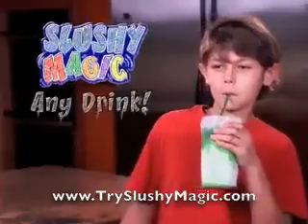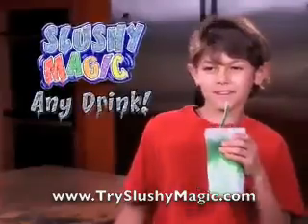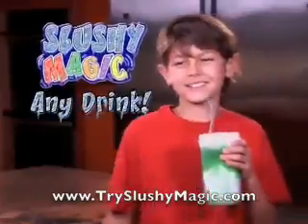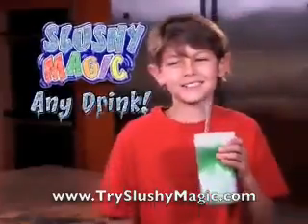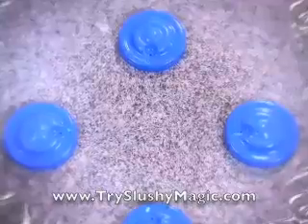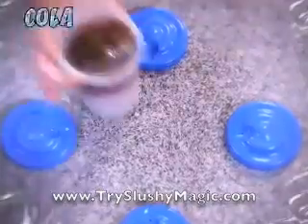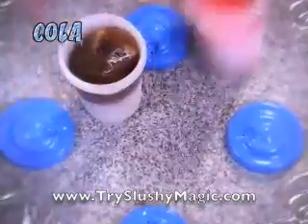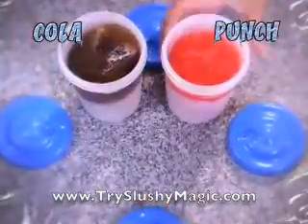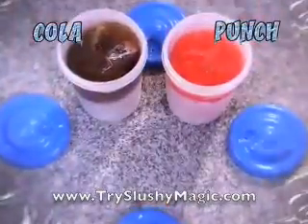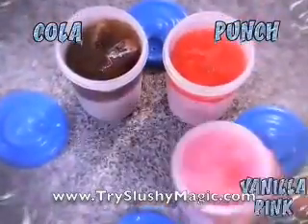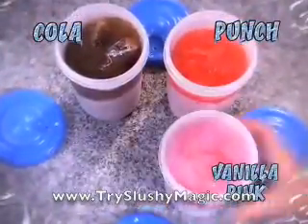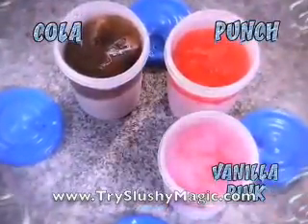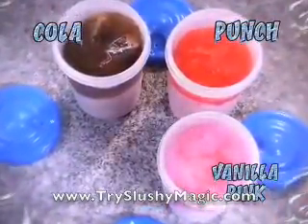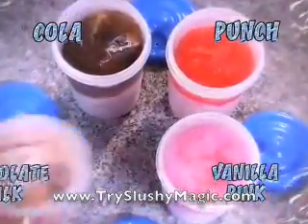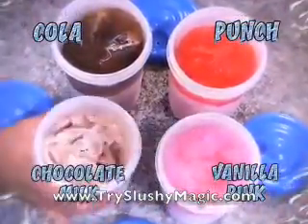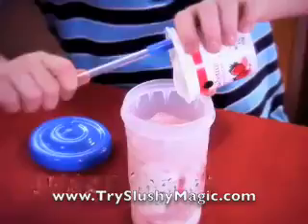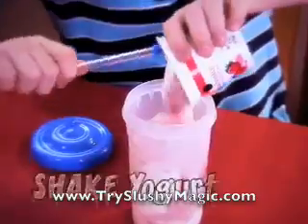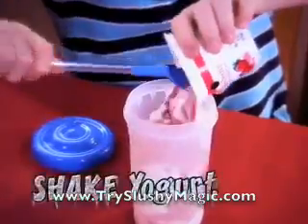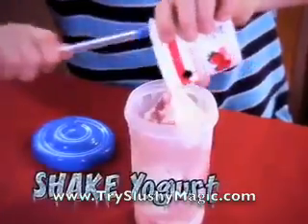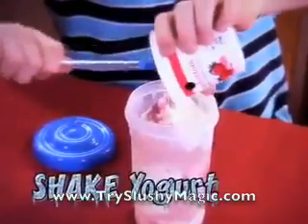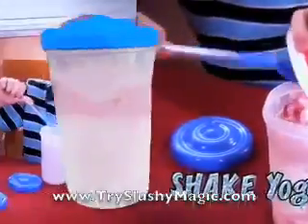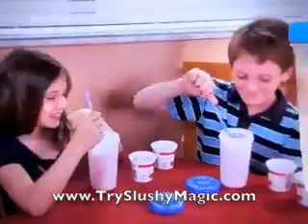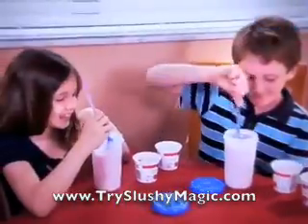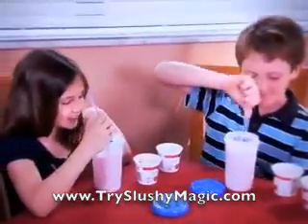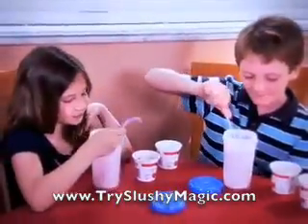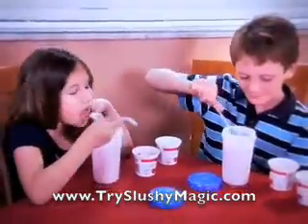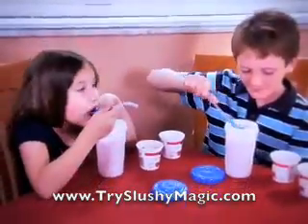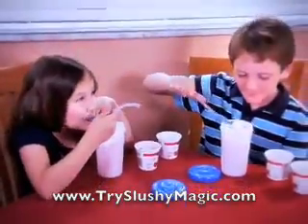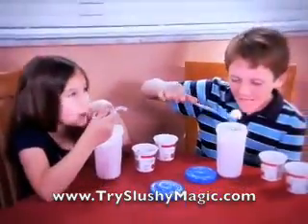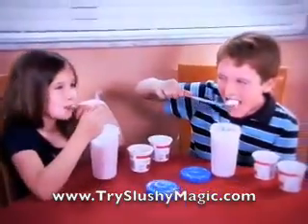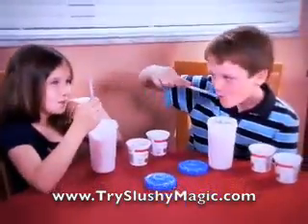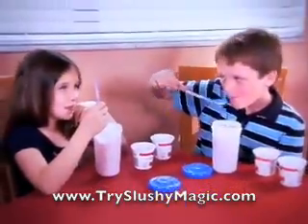Anything you can think to drink! From cola to punch to vanilla pink! Even chocolate milk and yogurt will shake into a slushy surprise — right before your eyes! With slushy magic!